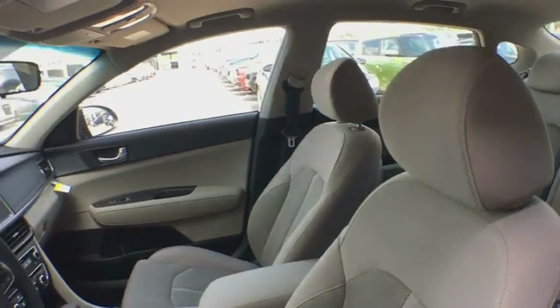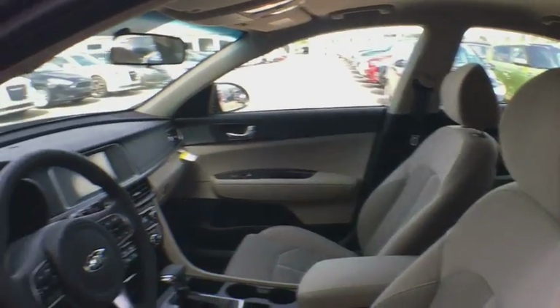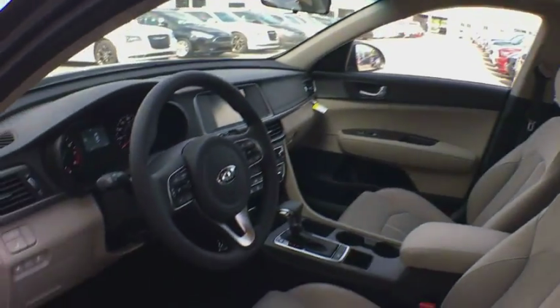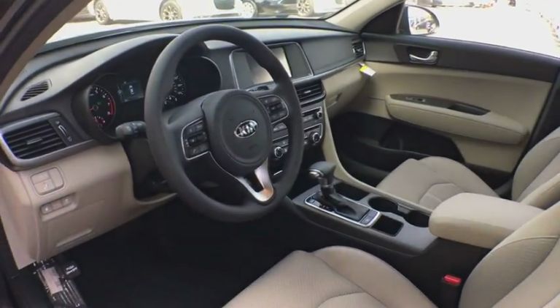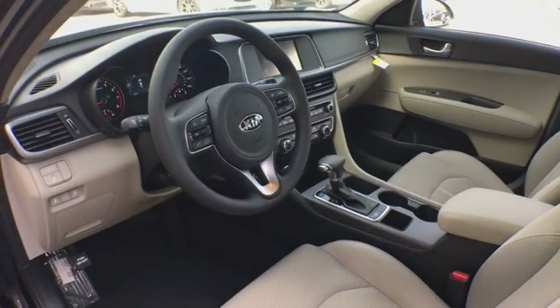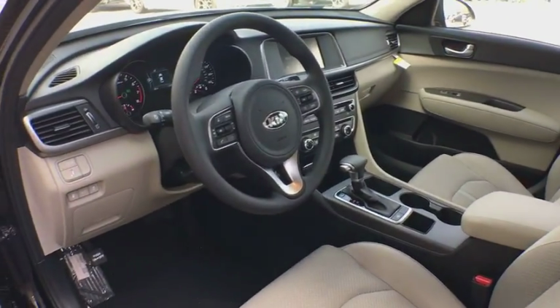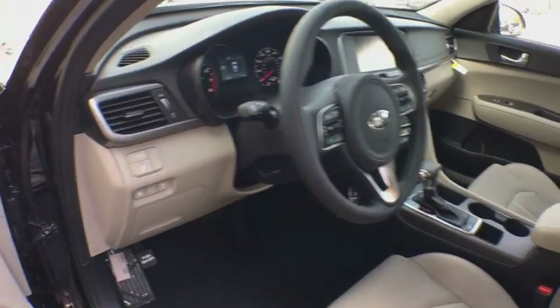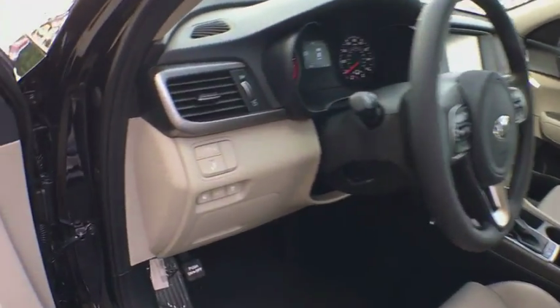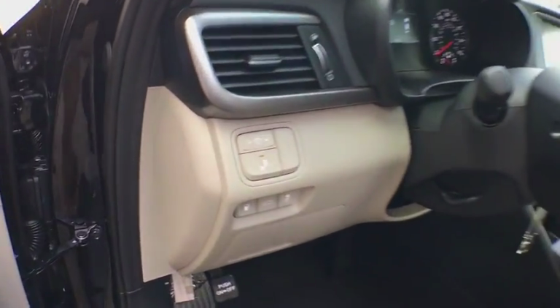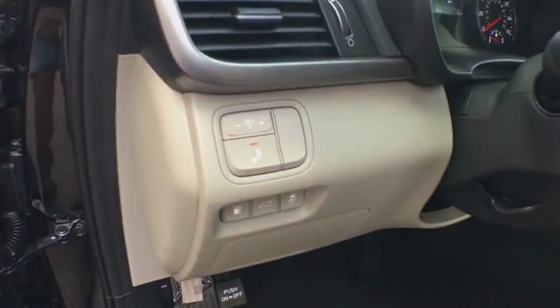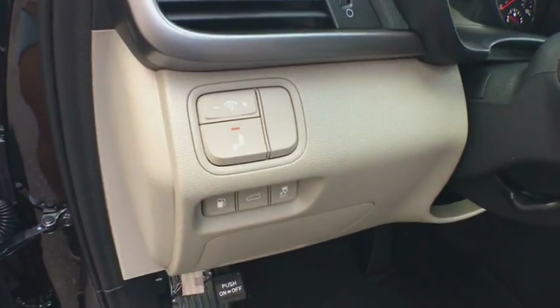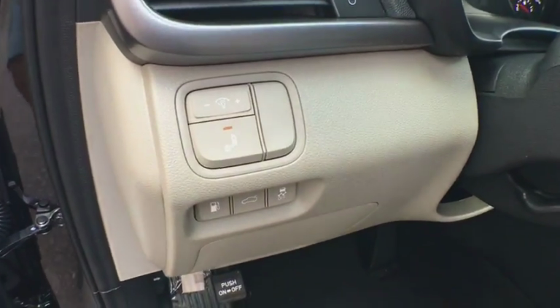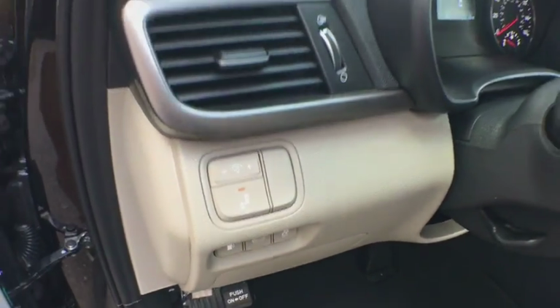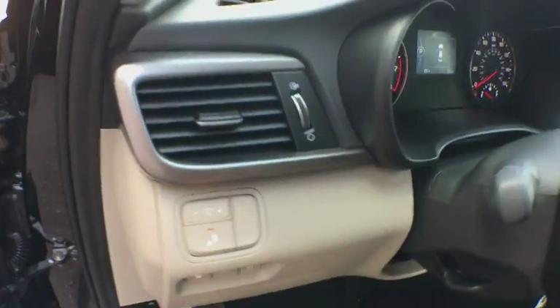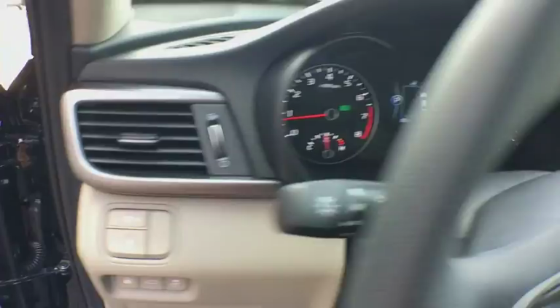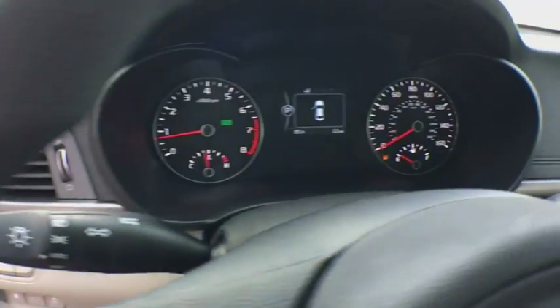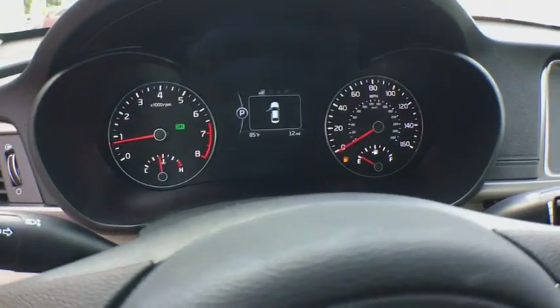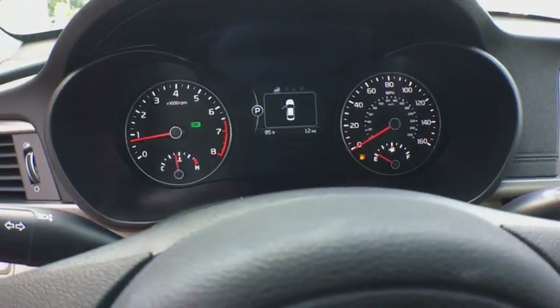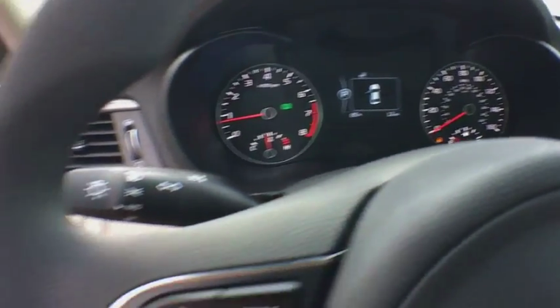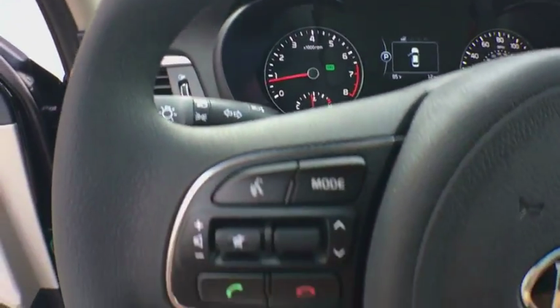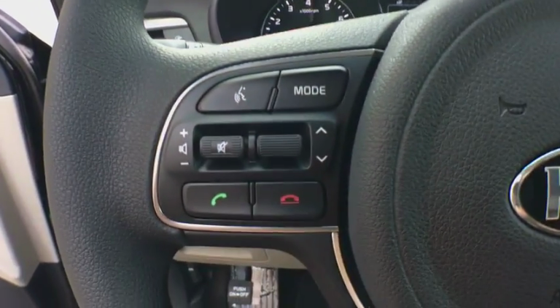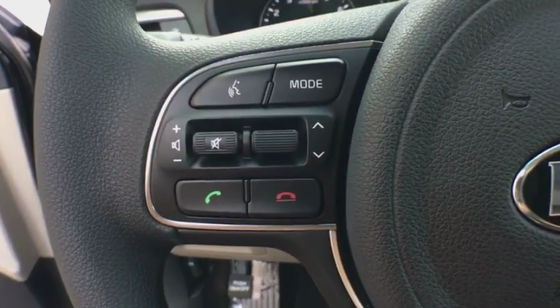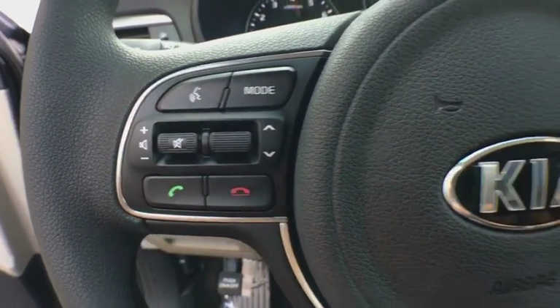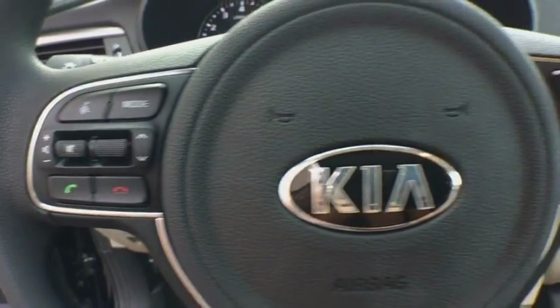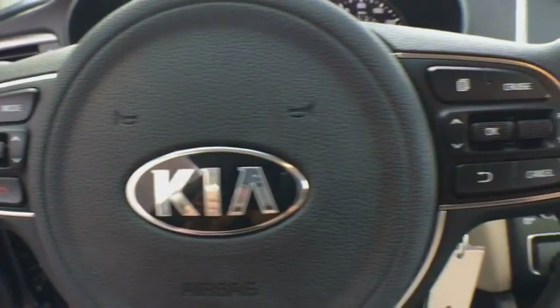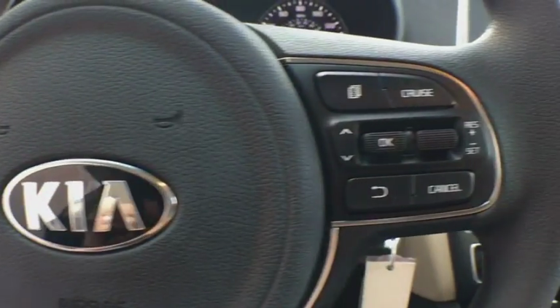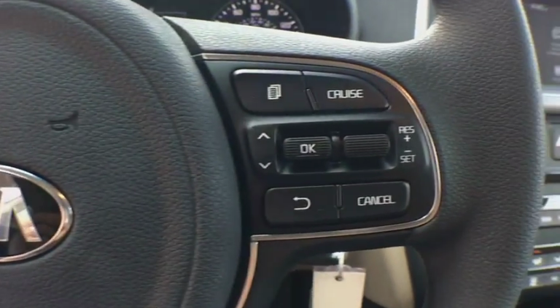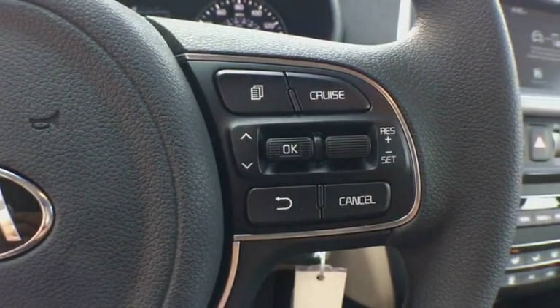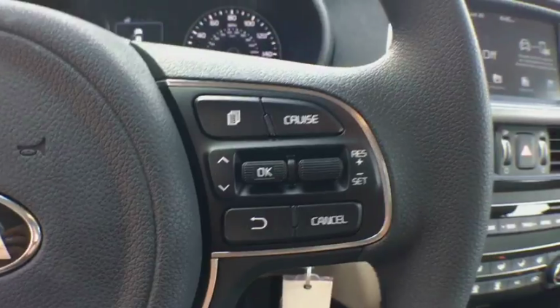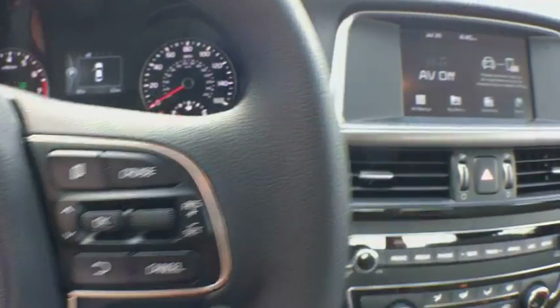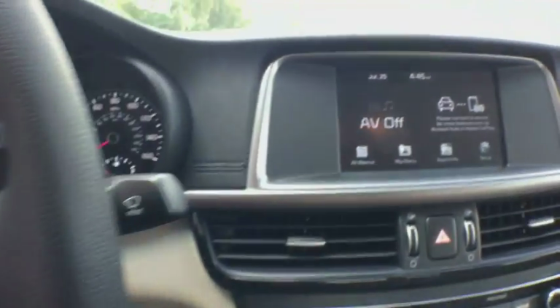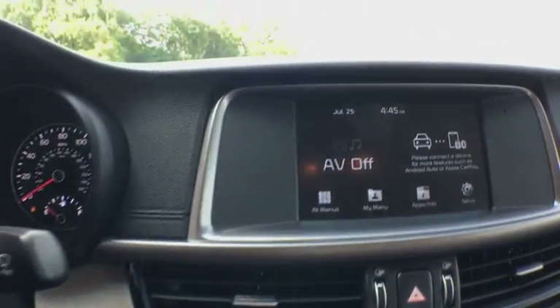Security system, trip computer, brake assist, tachometer, carpeted floor mats, overhead console, remote keyless entry, panic alarm, front bucket seats, cloth seat trim, convenience package.